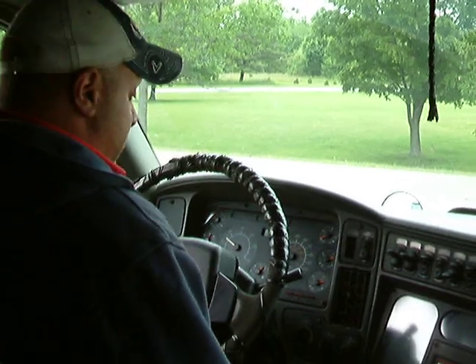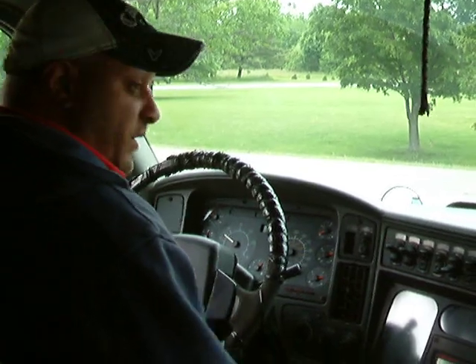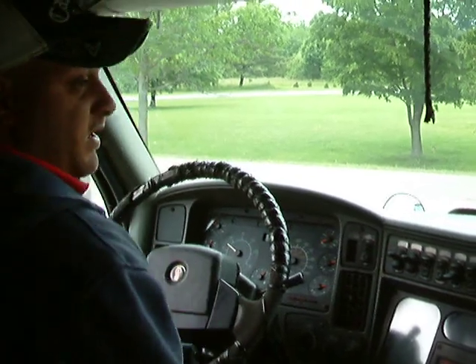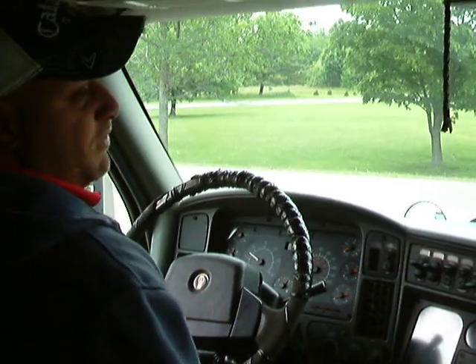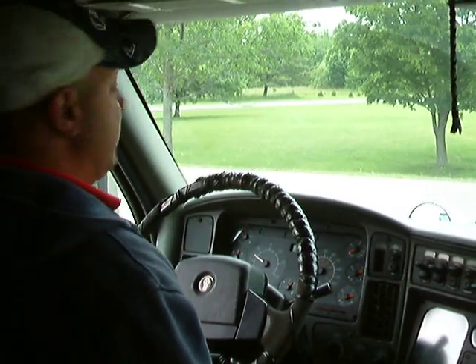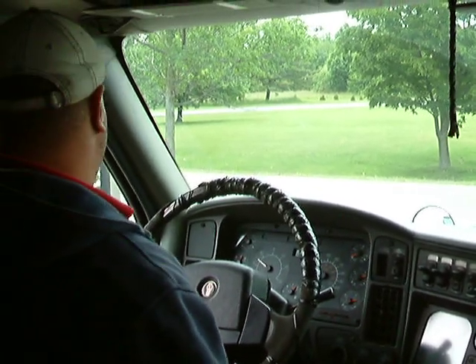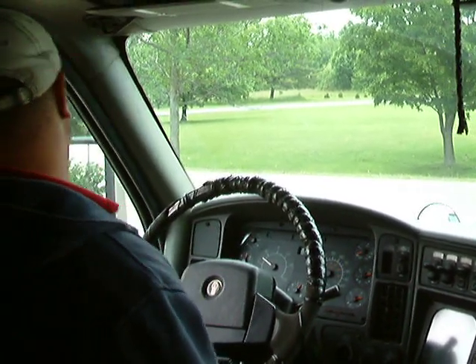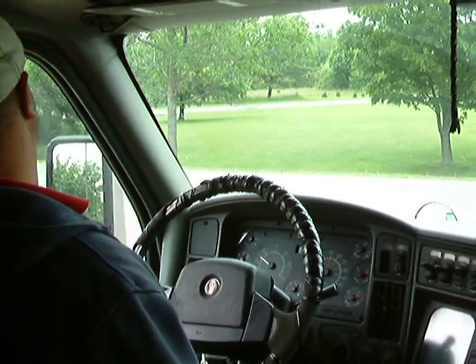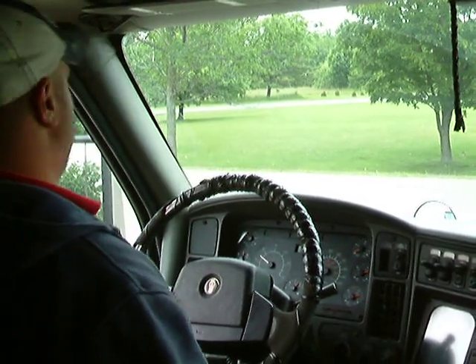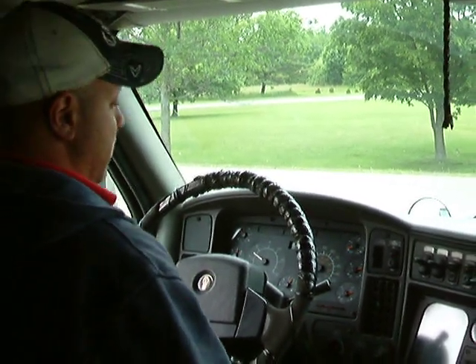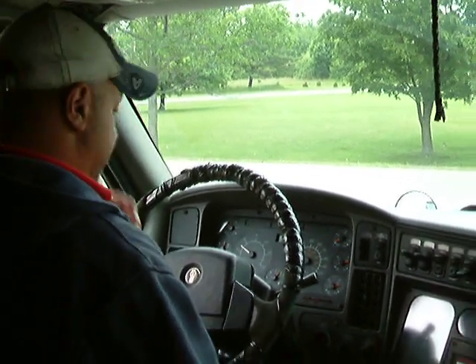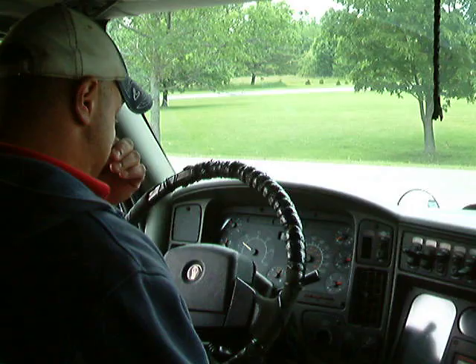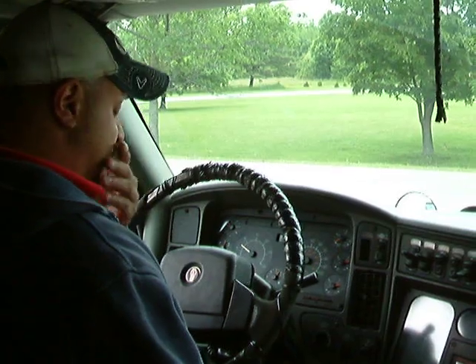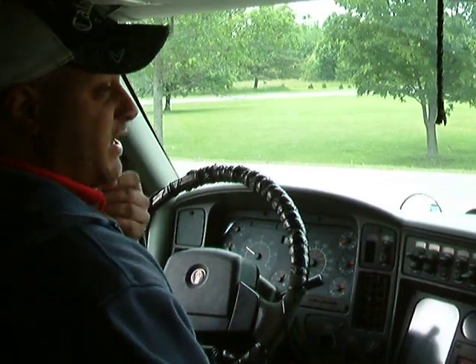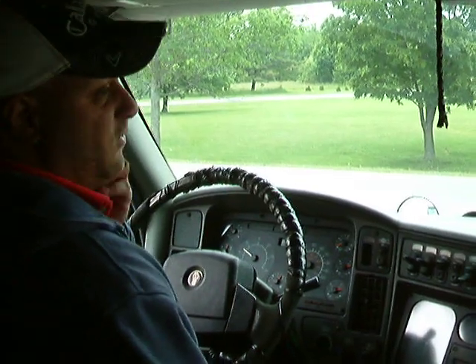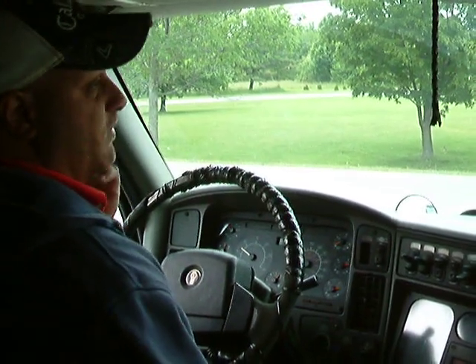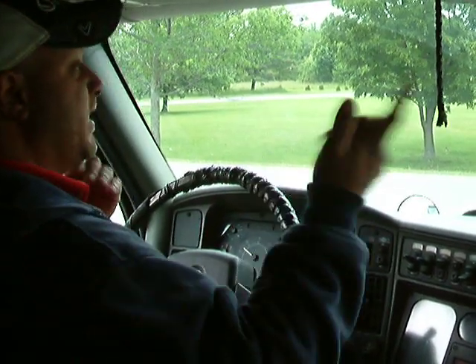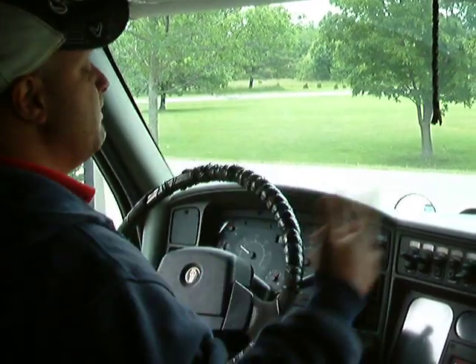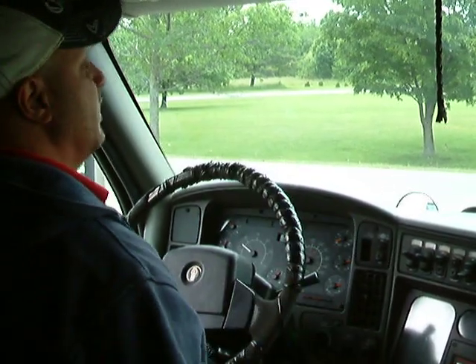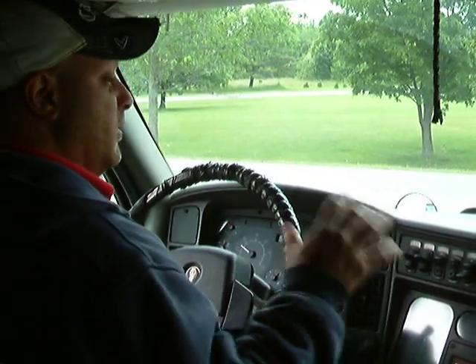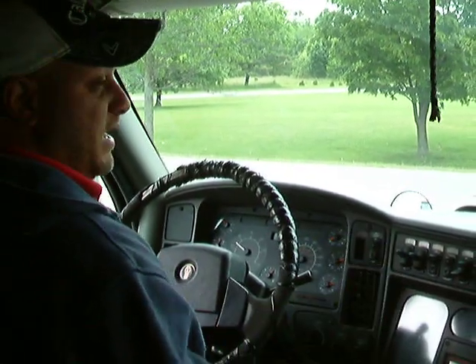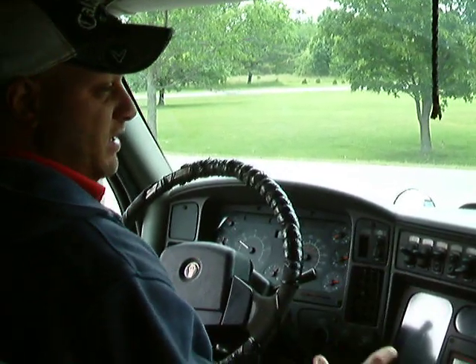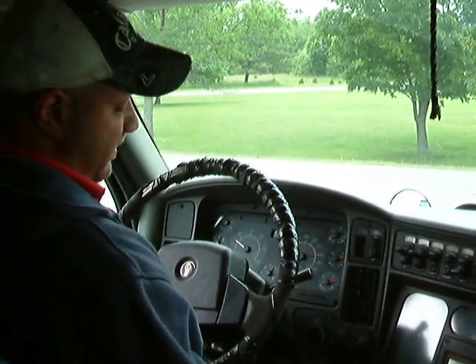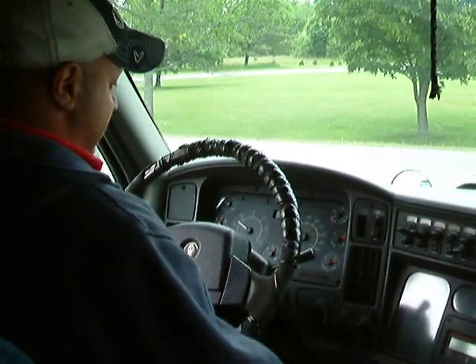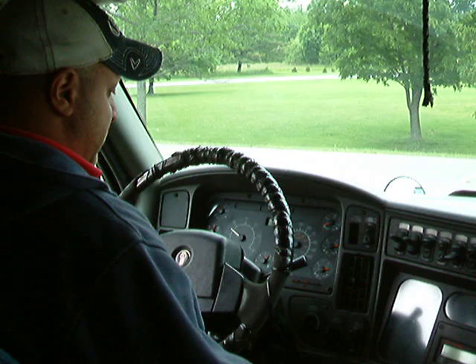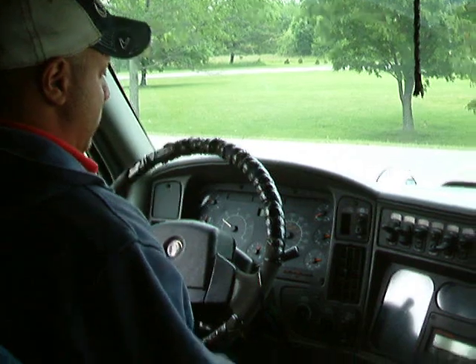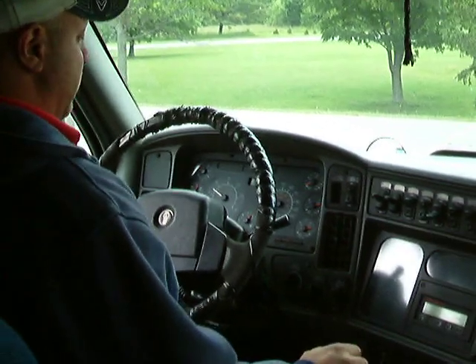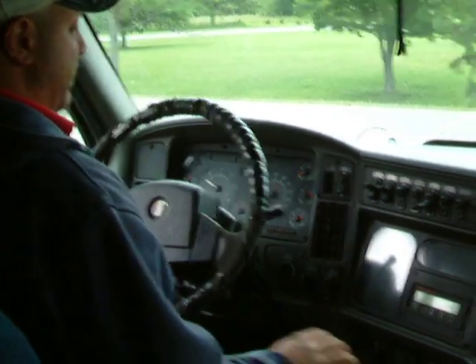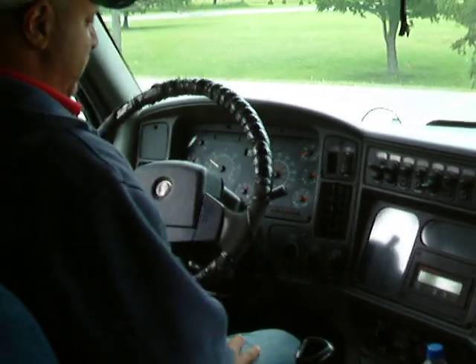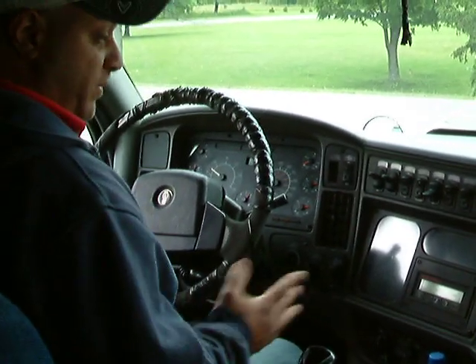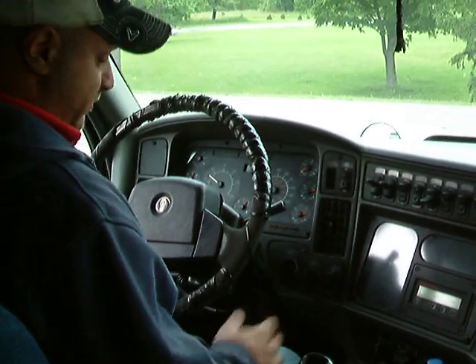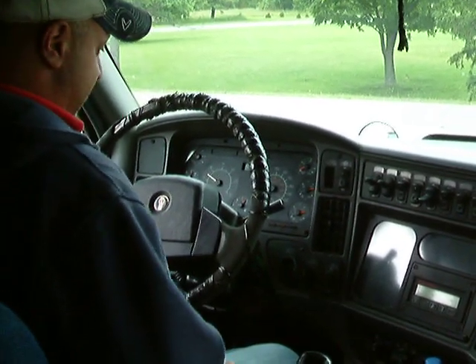This part is the in-cab and the brake test. You've got about 10 minutes to do your out-of-cab, your in-cab, and your brake test. We're going to do the brake test. There are four parts to the brake test.